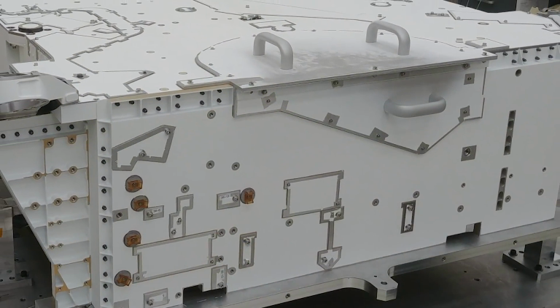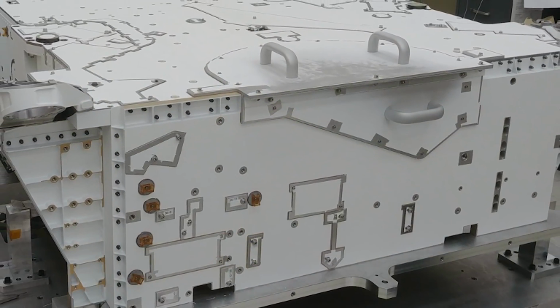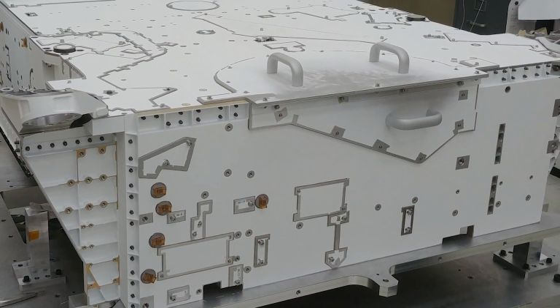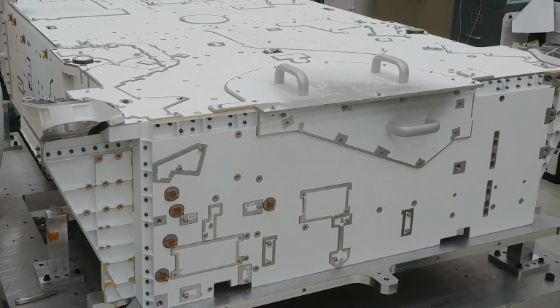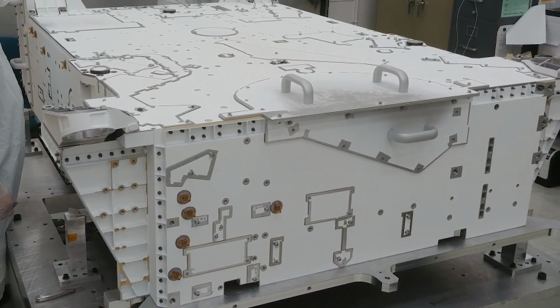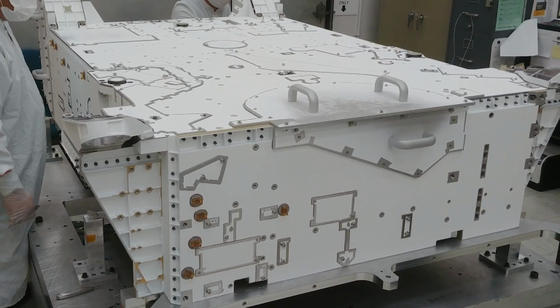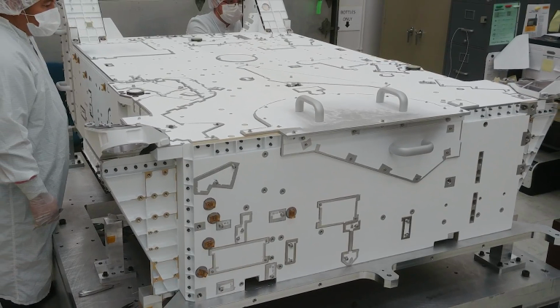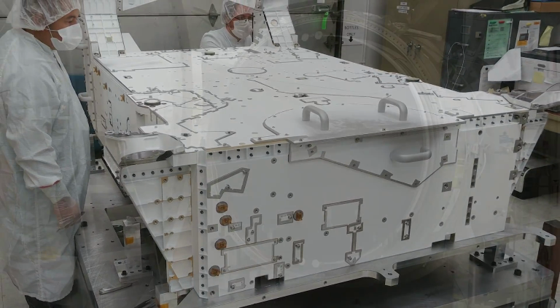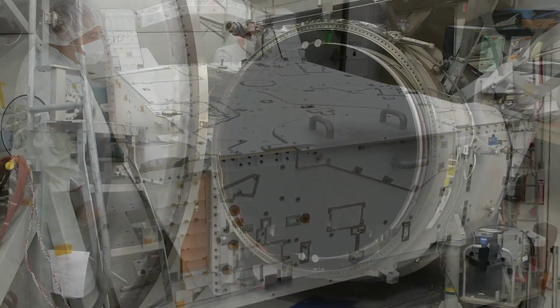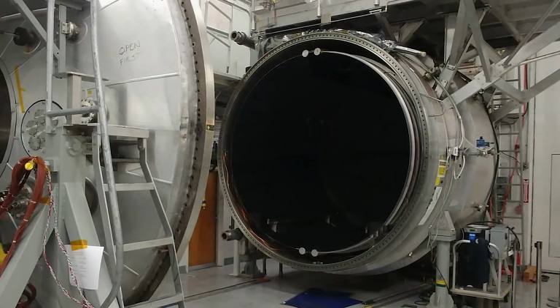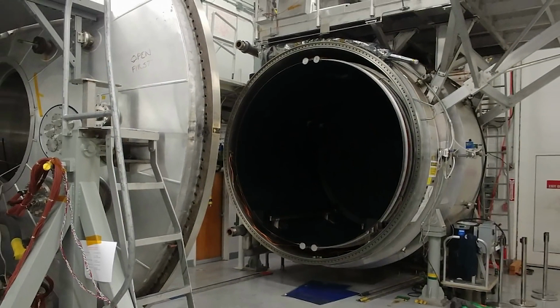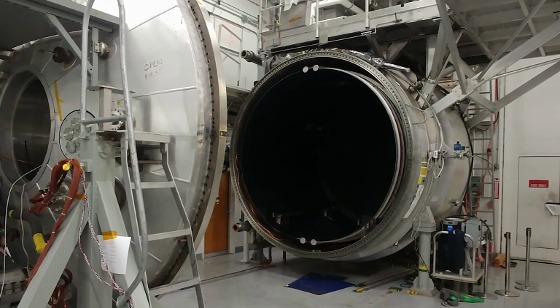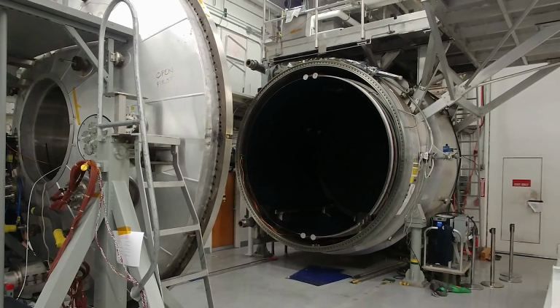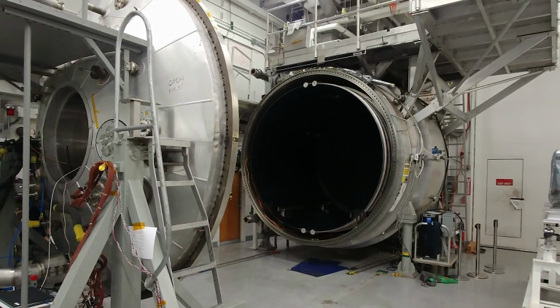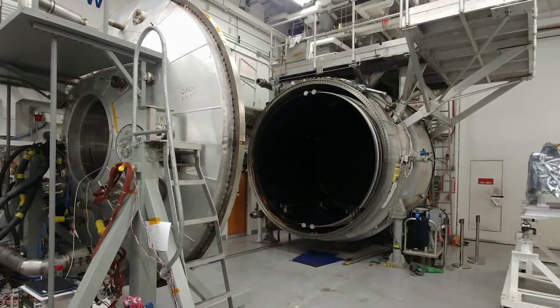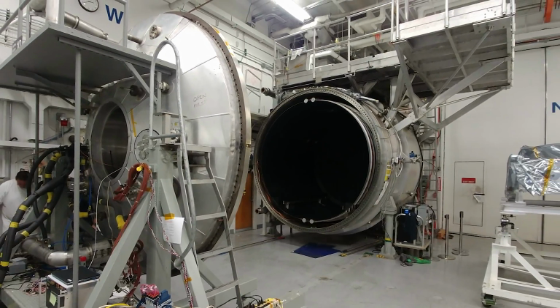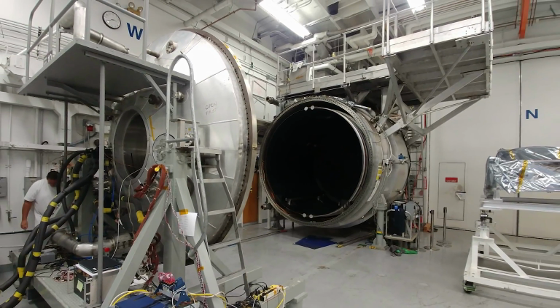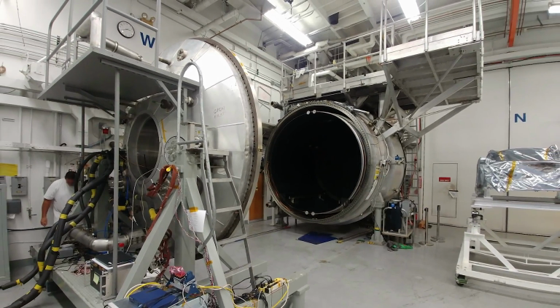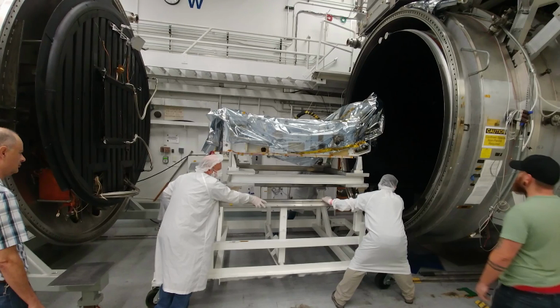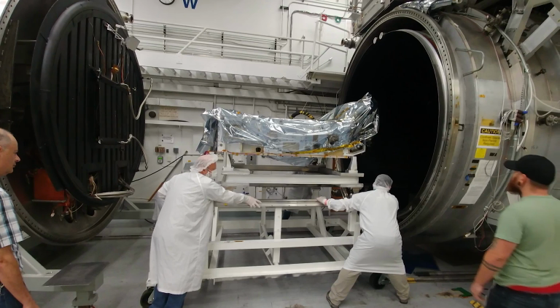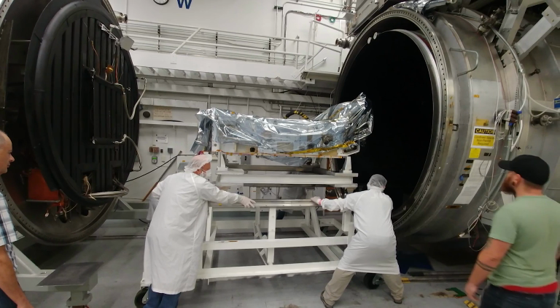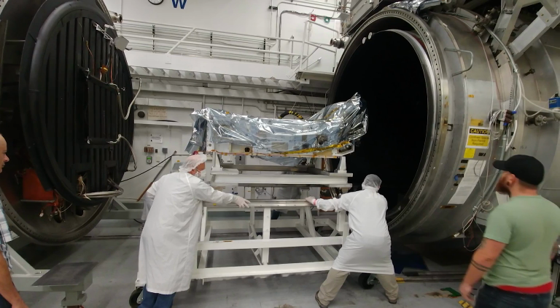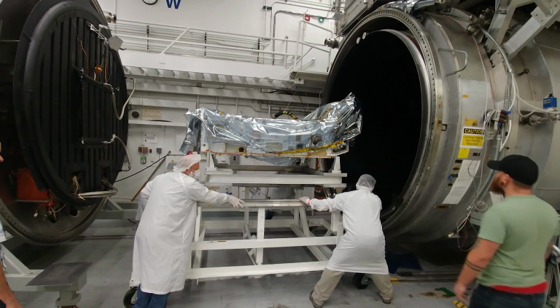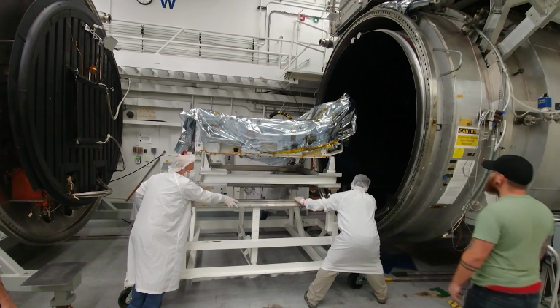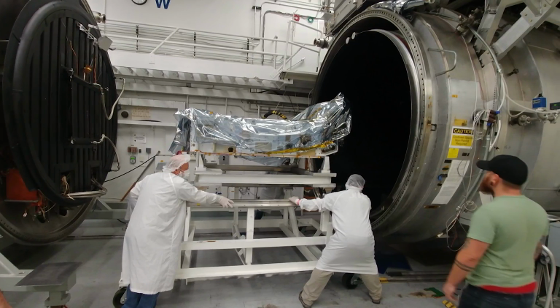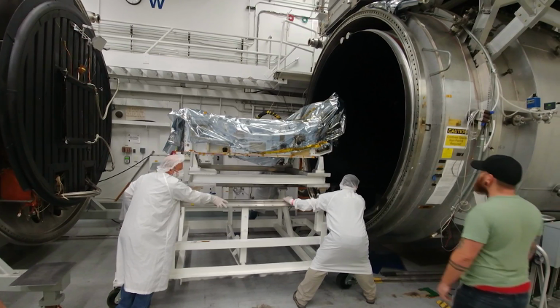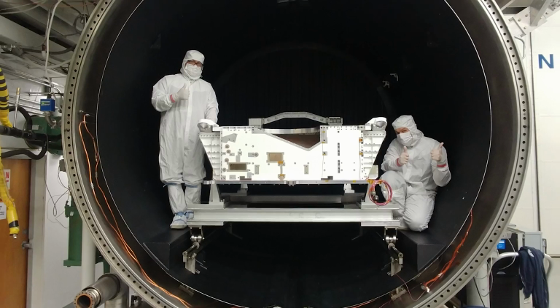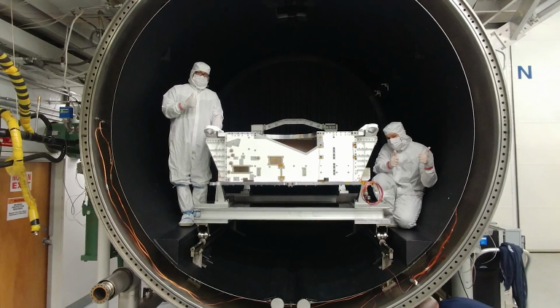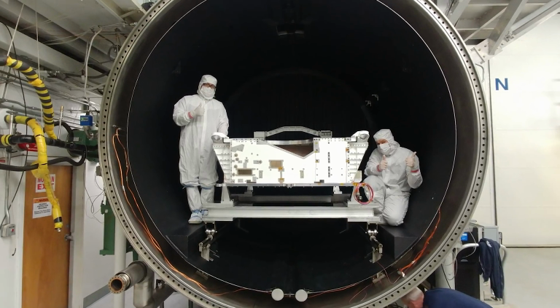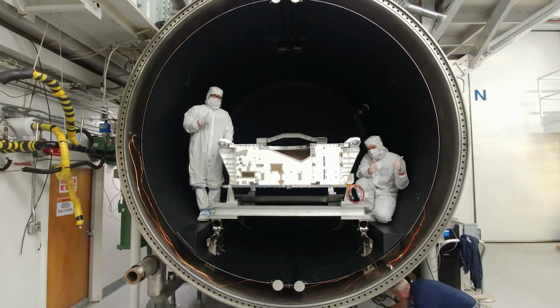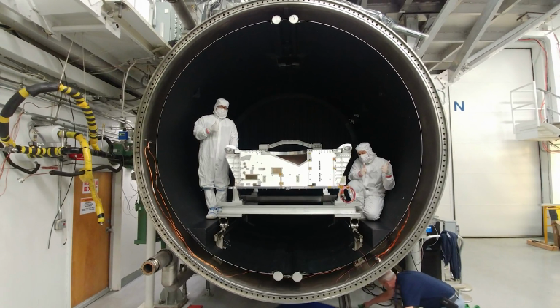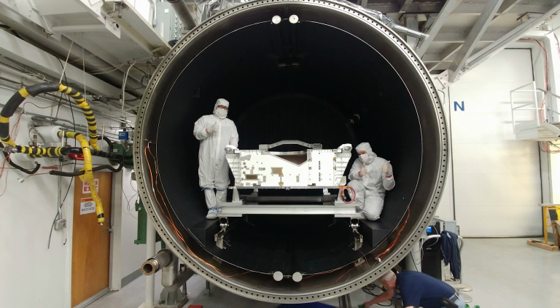One of the ways to prevent this is to bake it out. This is one of our larger thermal vacuum chambers. This oven is 10 feet in diameter, and we cook out all of those chemicals that might cause us problems later.